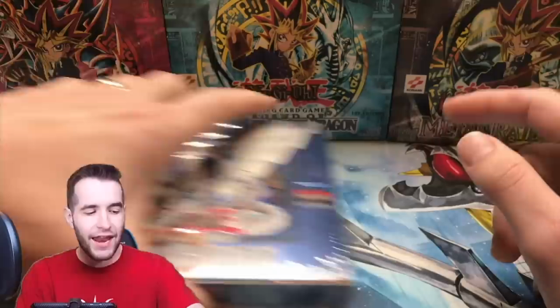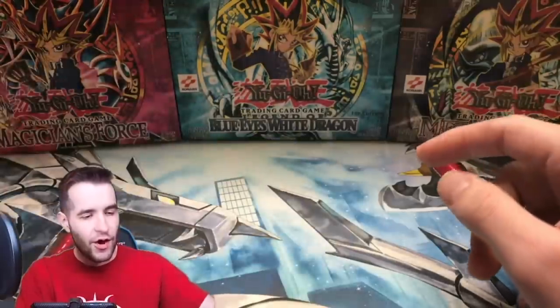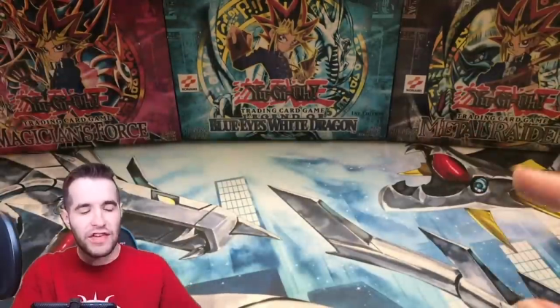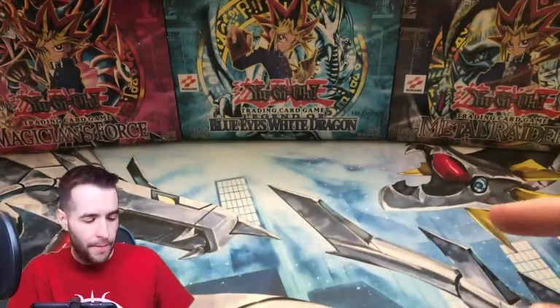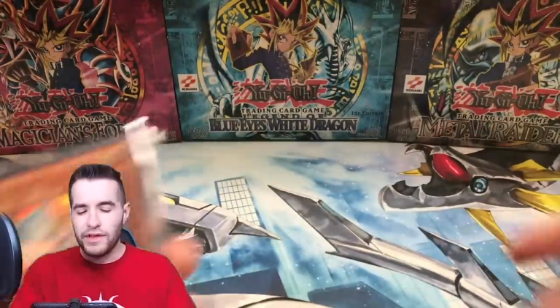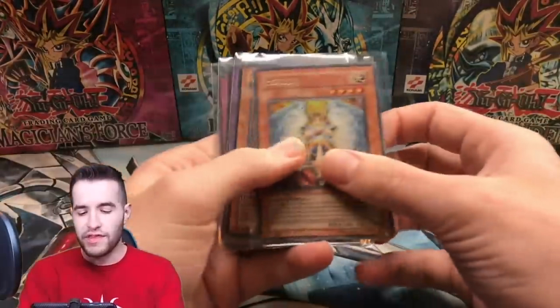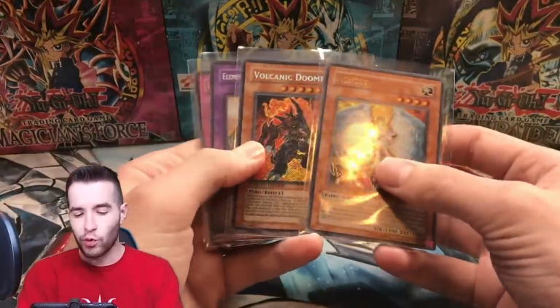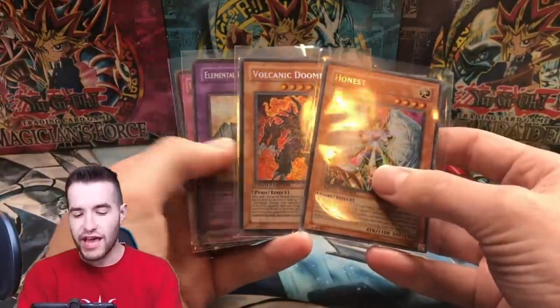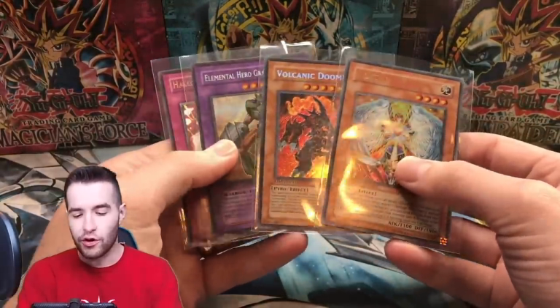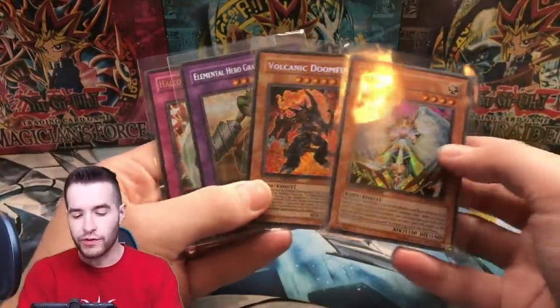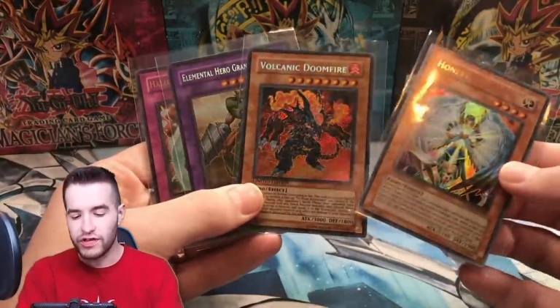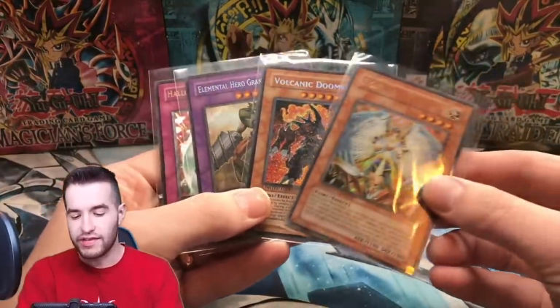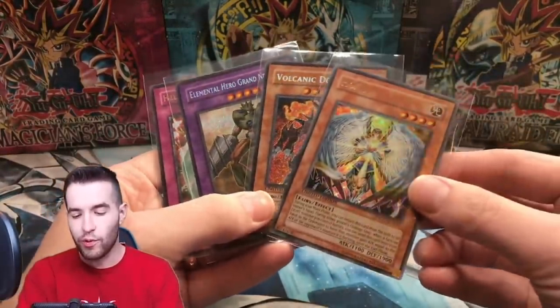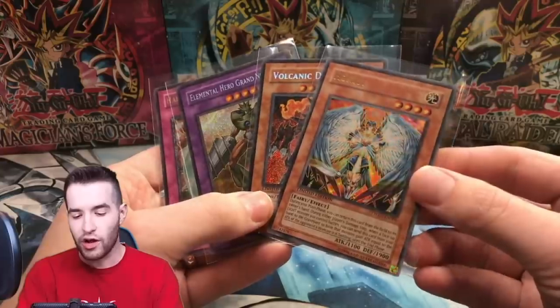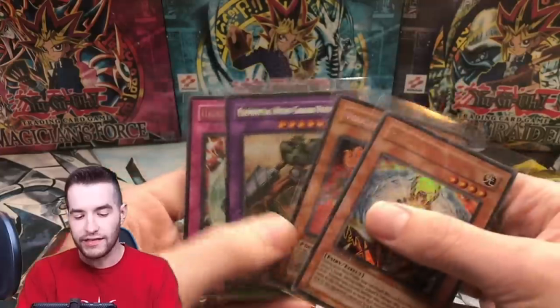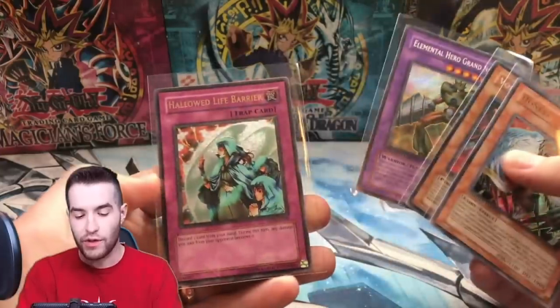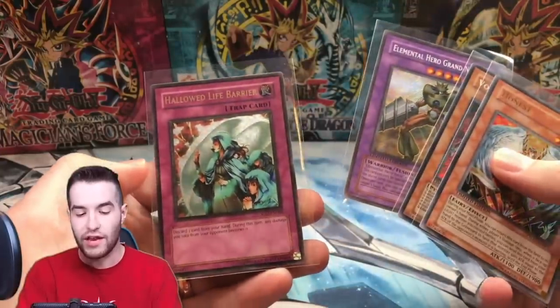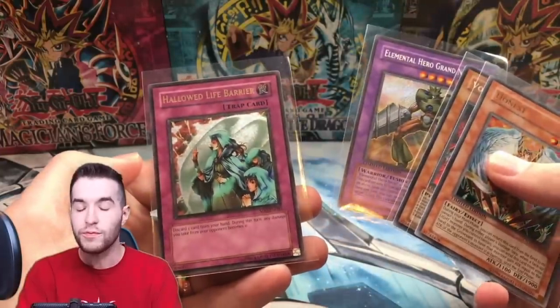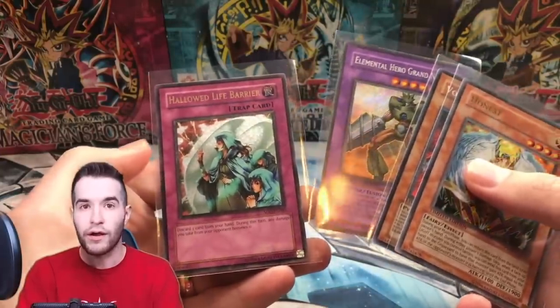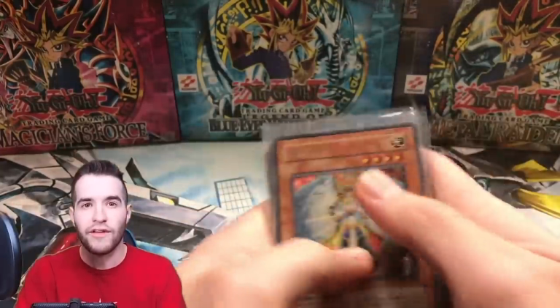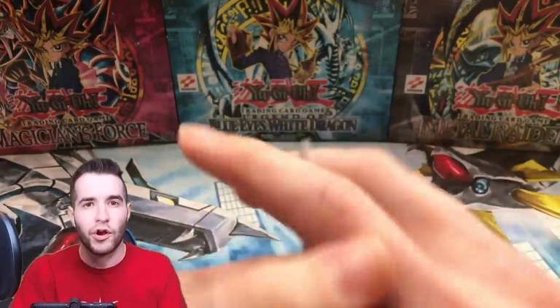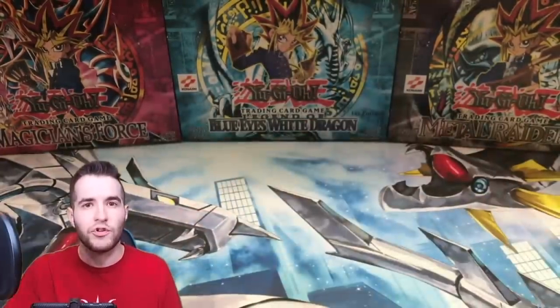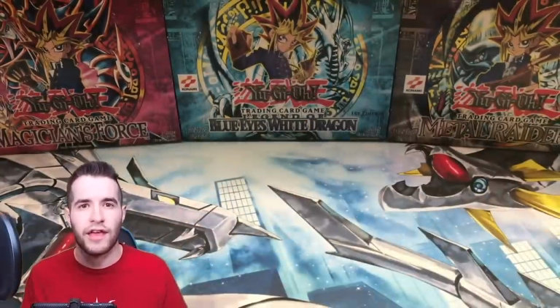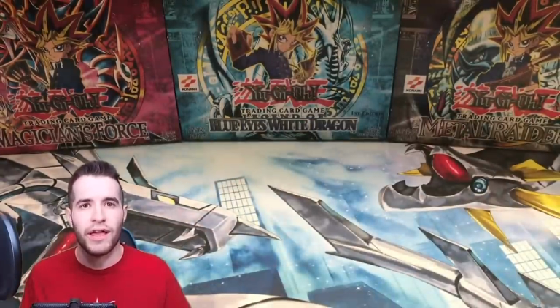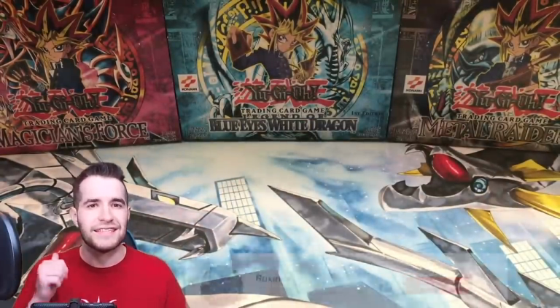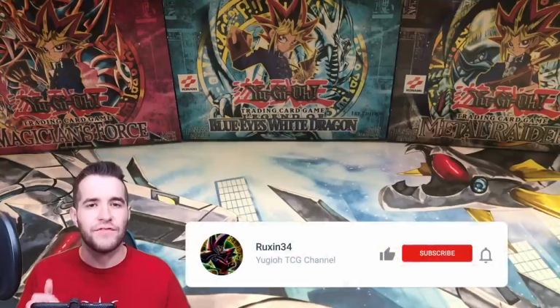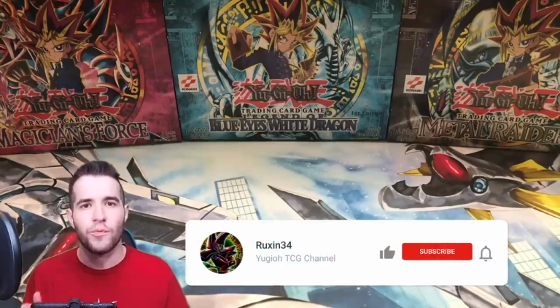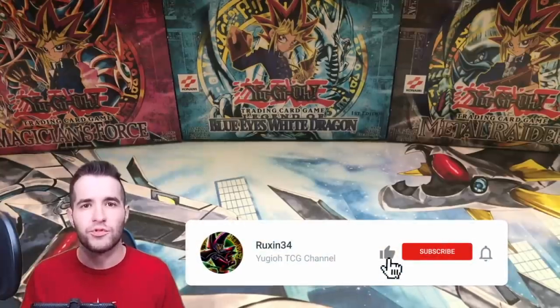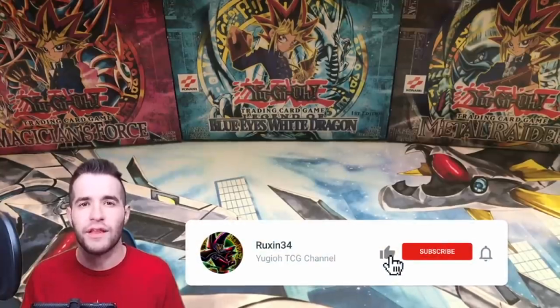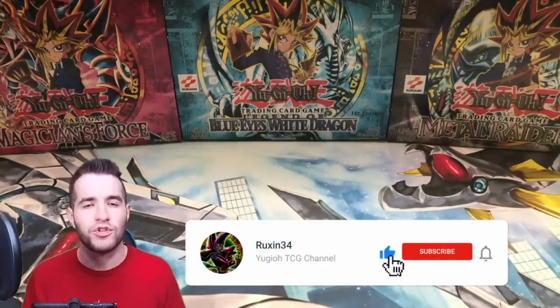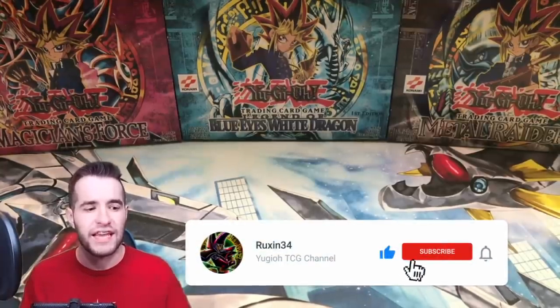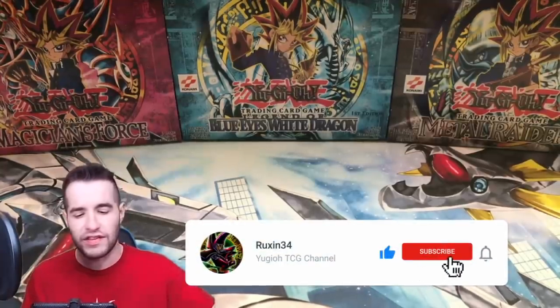Before that, we have a giveaway. I'll be giving away these four GX era cards: two secret rare 10 promos, an Honest, and an Ultimate Rare Wildlife Barrier. All you have to do to enter is like this video, be subscribed, and let me know what you want to see out of this Cybernetic Revolution box.